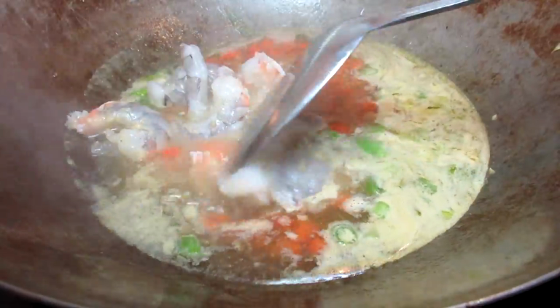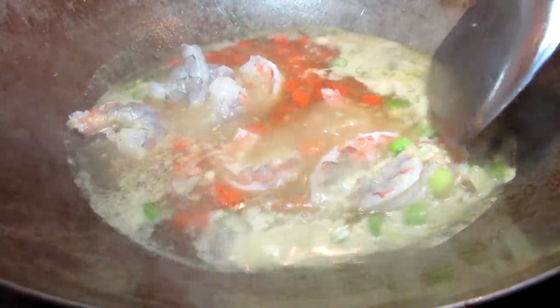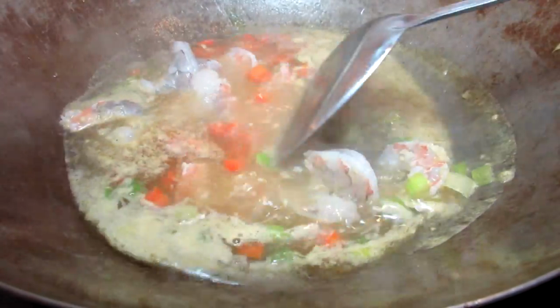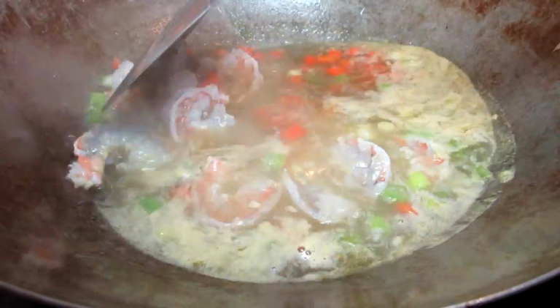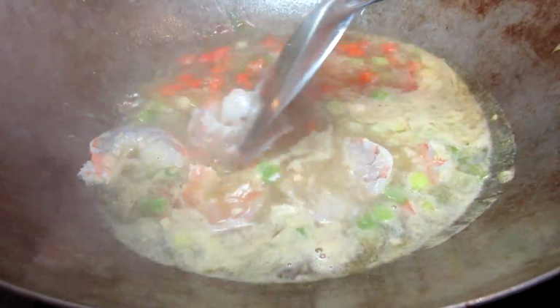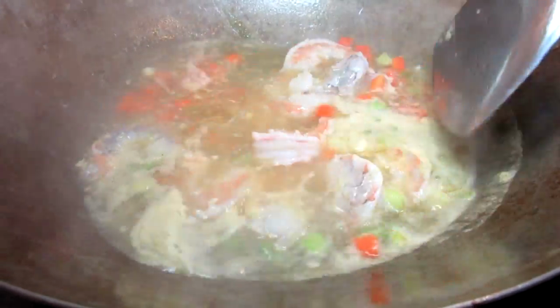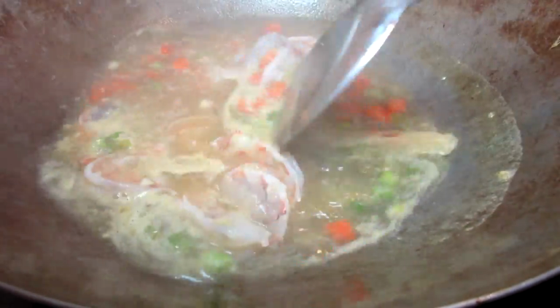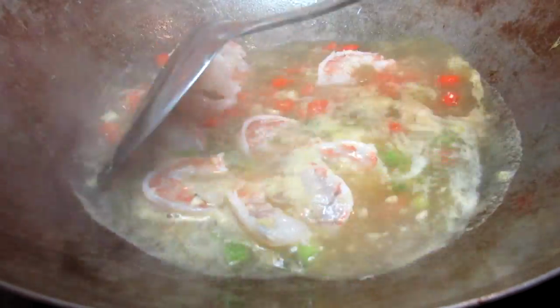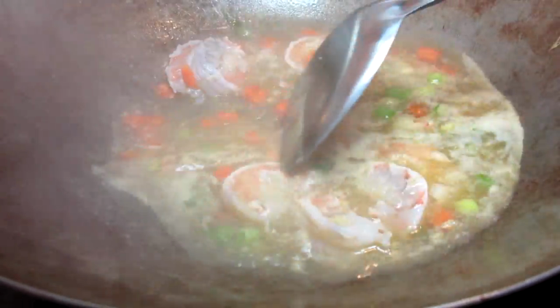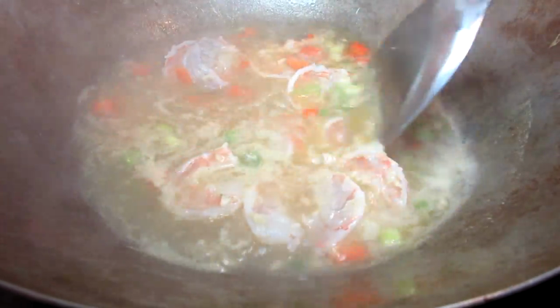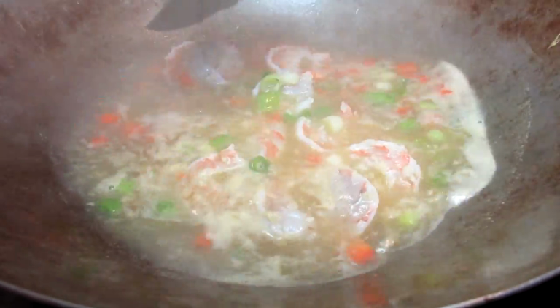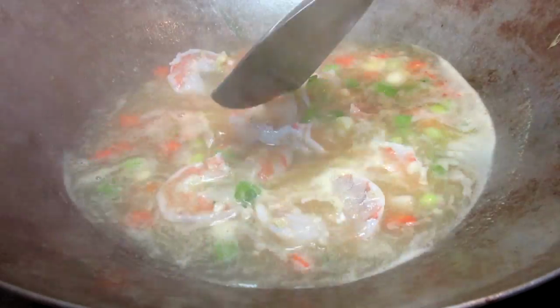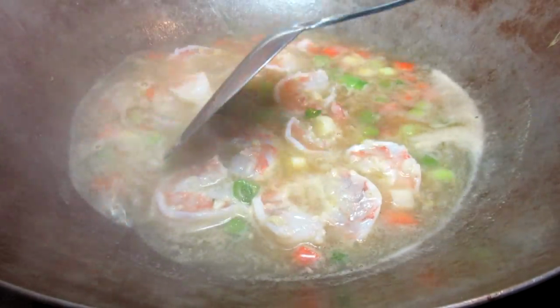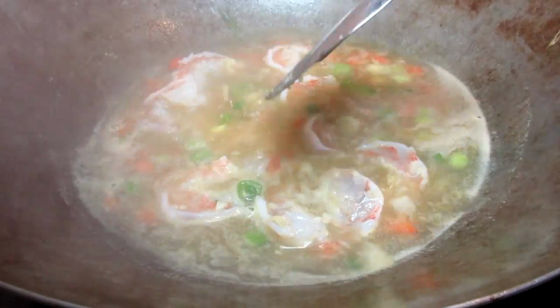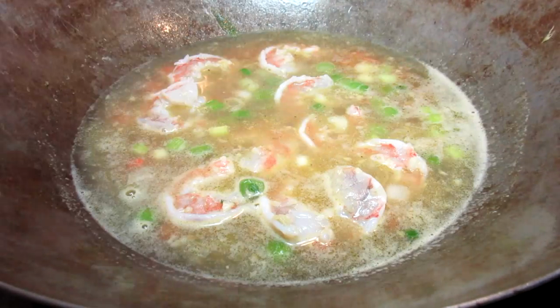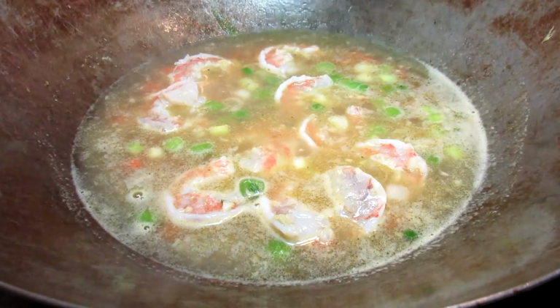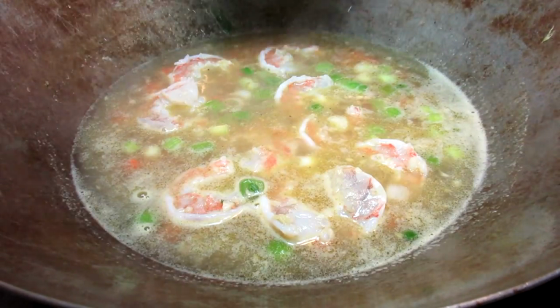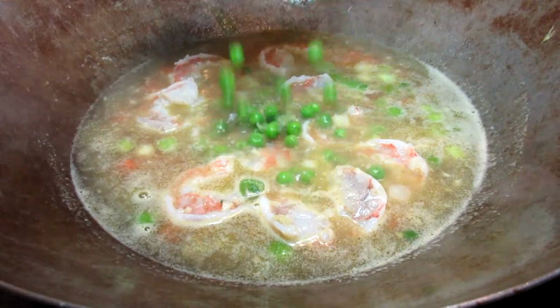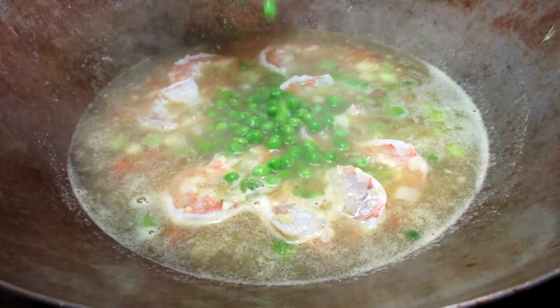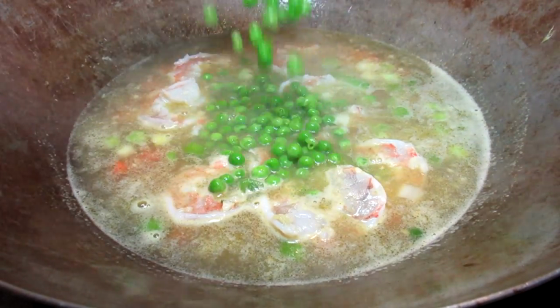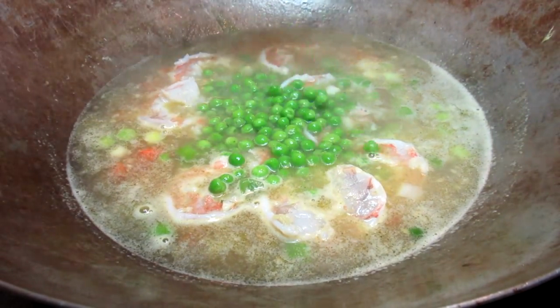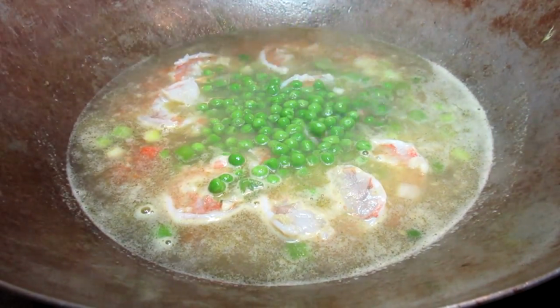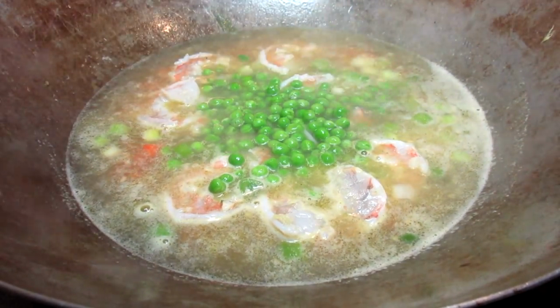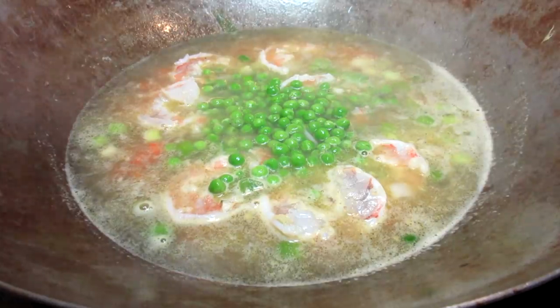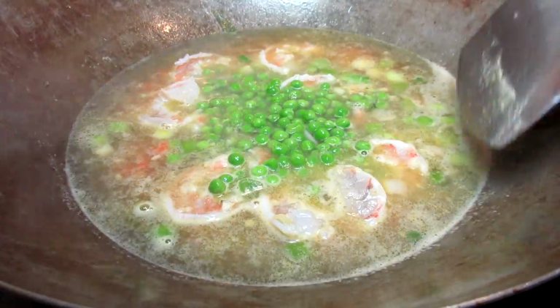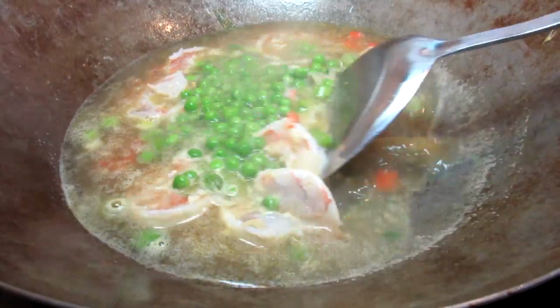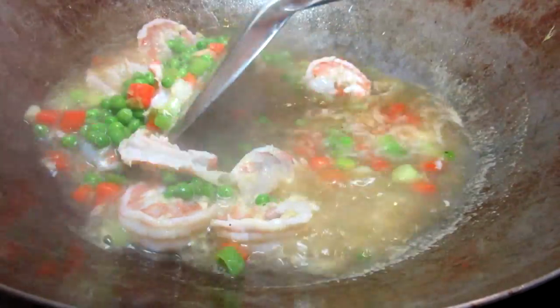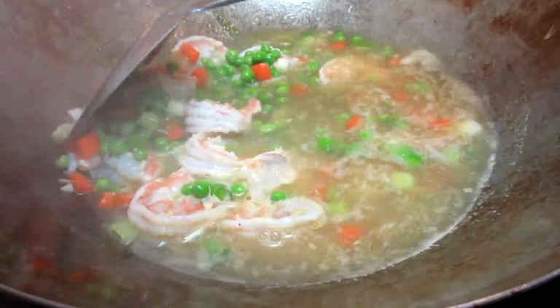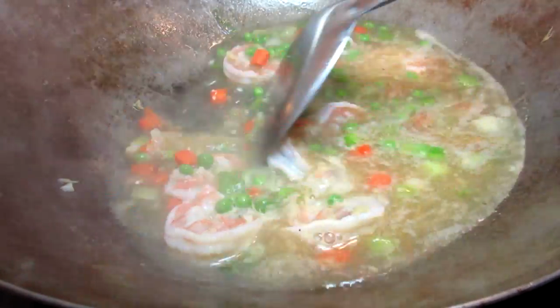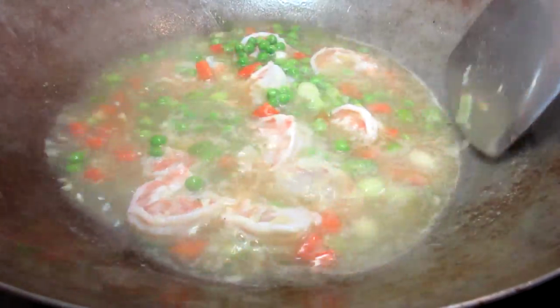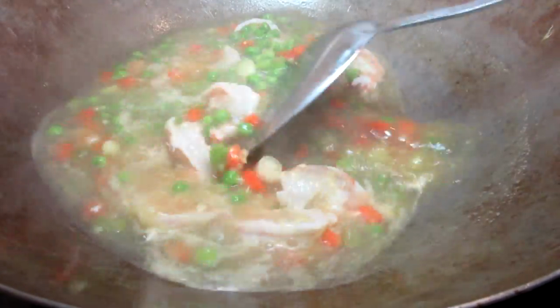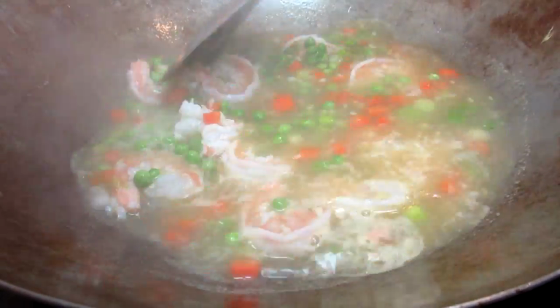In goes the shrimp. Spreading the shrimp out in the wok — you're gonna see it turning pink. We are just minutes away from eating. Next are the peas, and you know I love my peas. Giving that a good stir around the wok and bringing up to a boil.